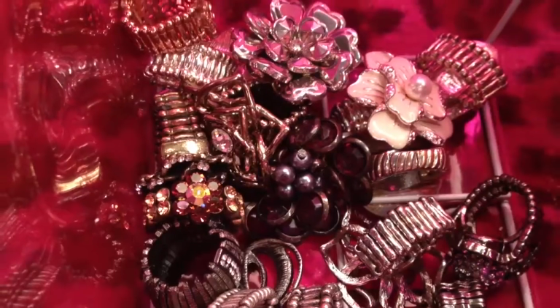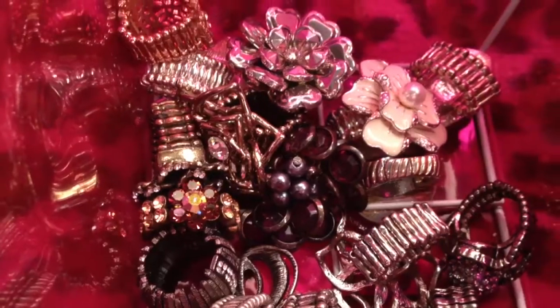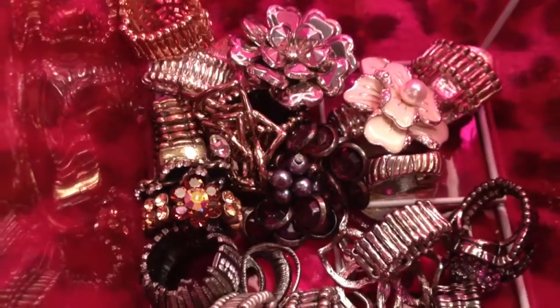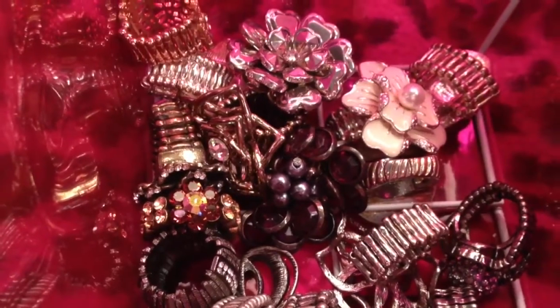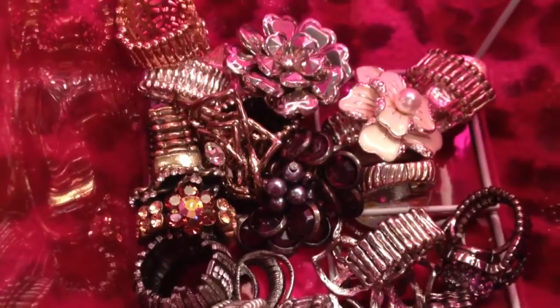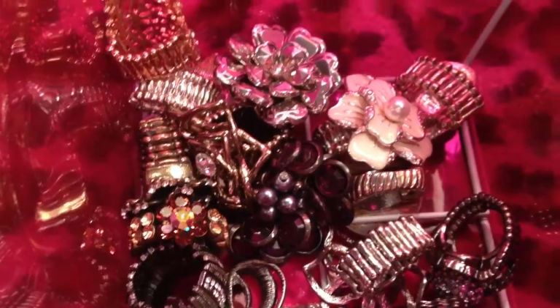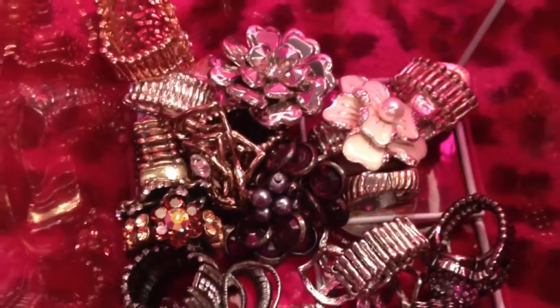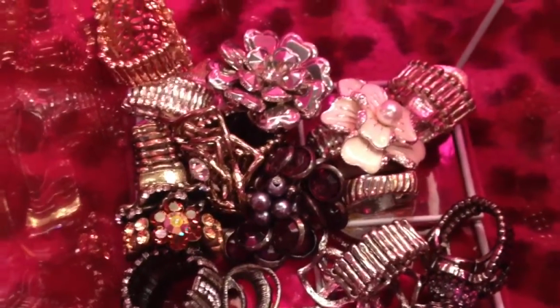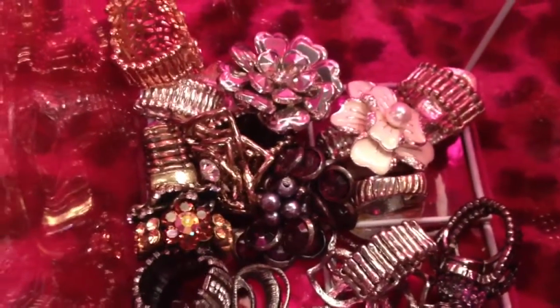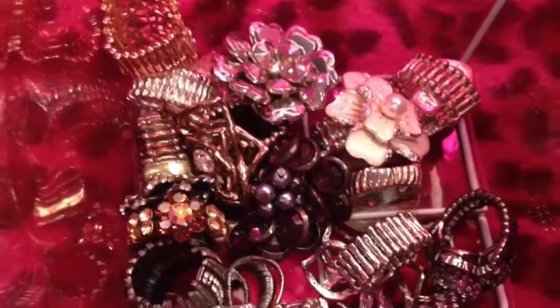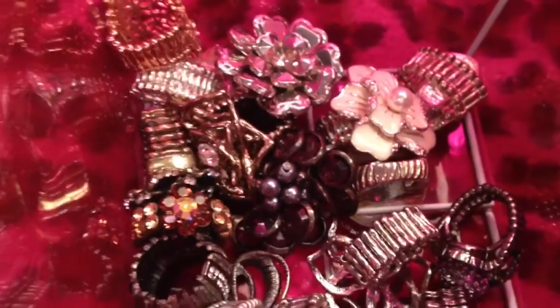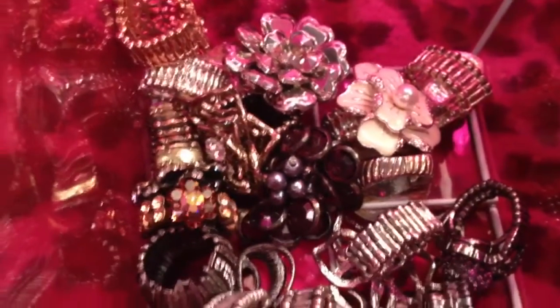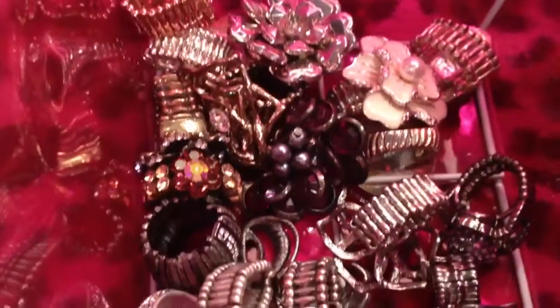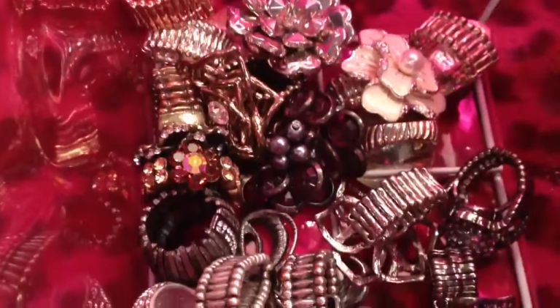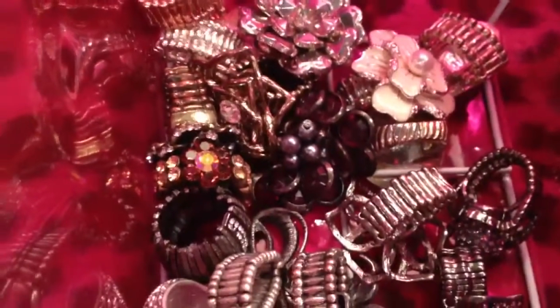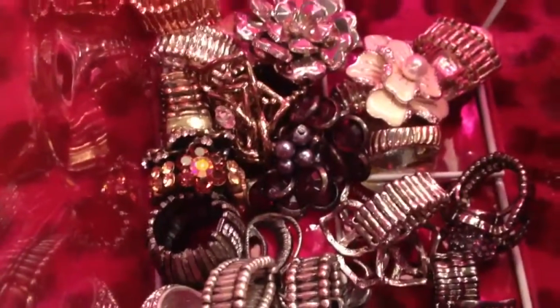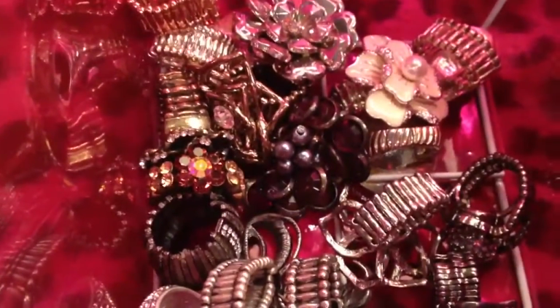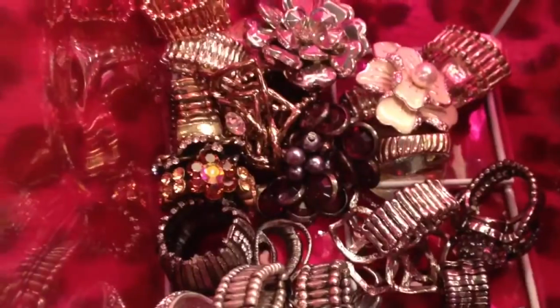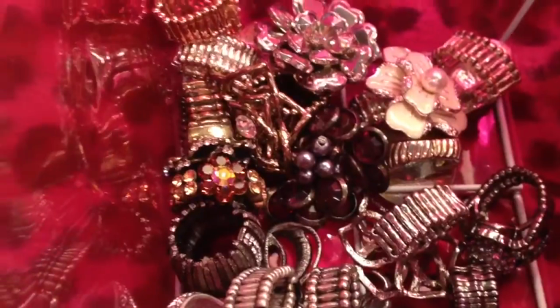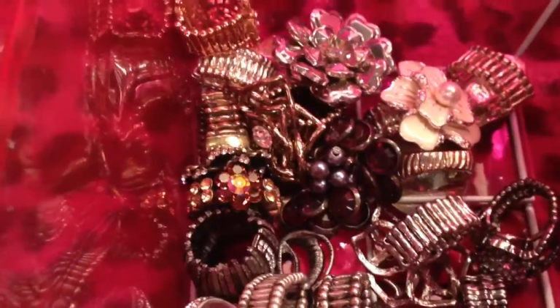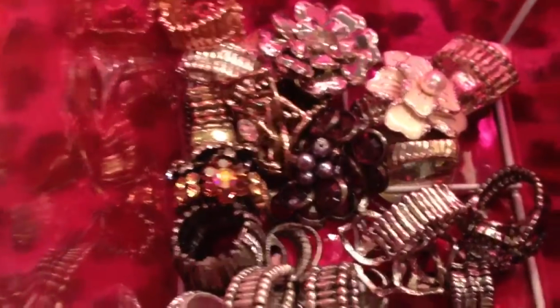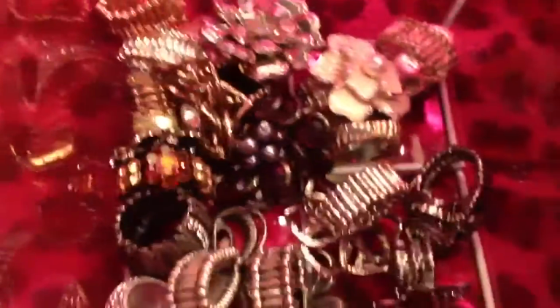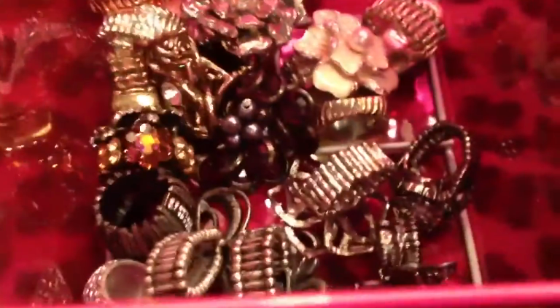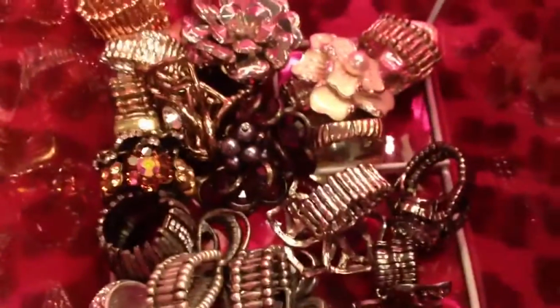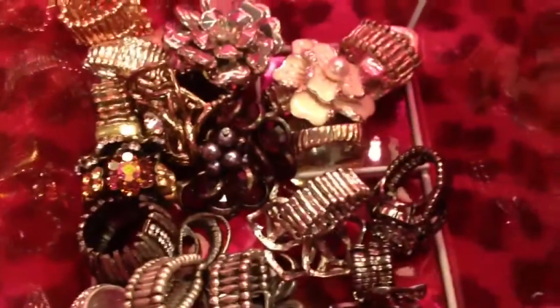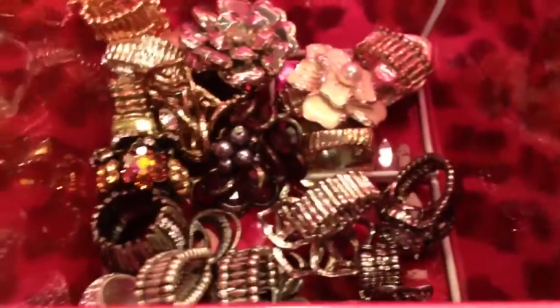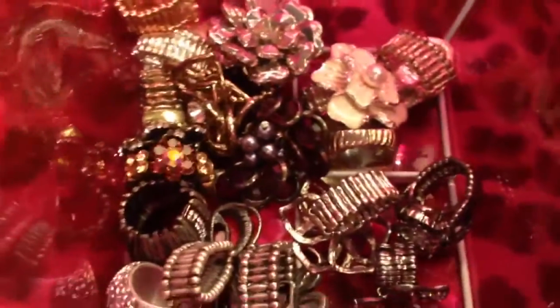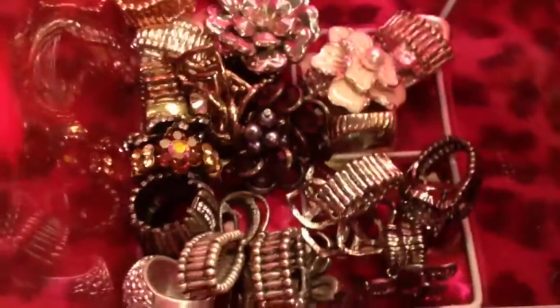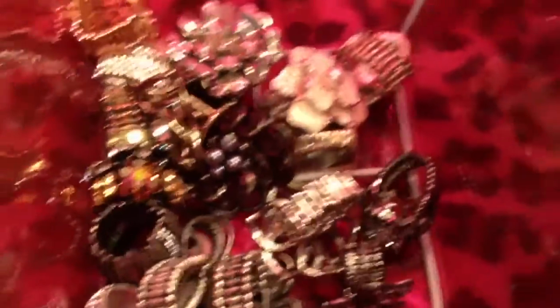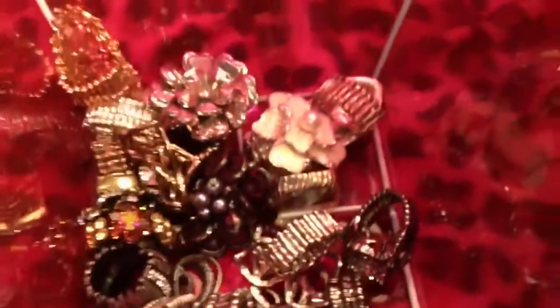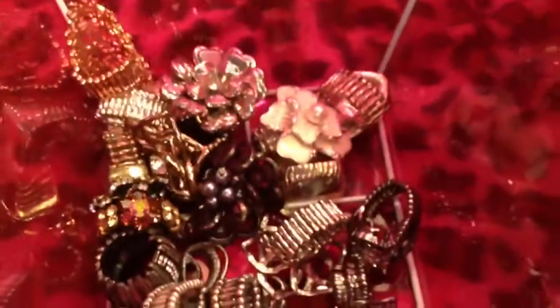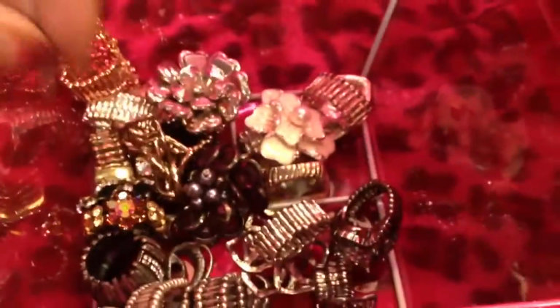Hey guys, it's me and this is a gift haul video. None of these items were purchased by me — these are all given to me. They're all rings, so let's get started.